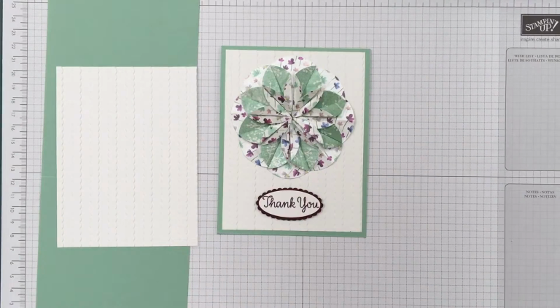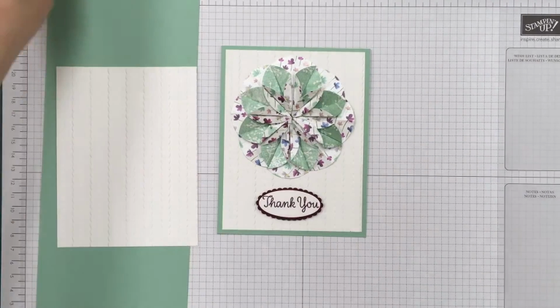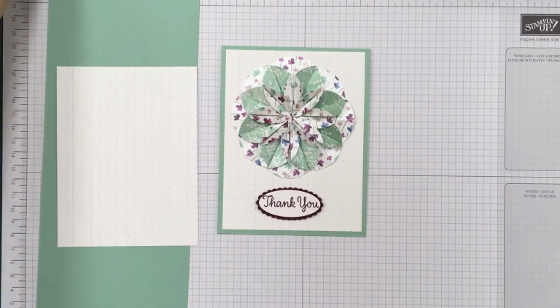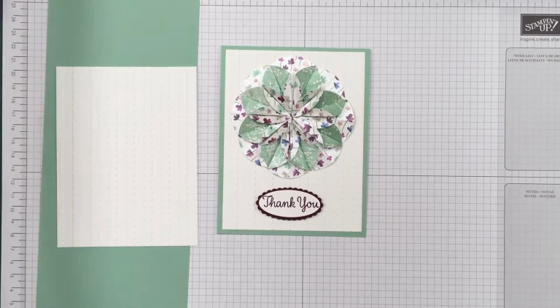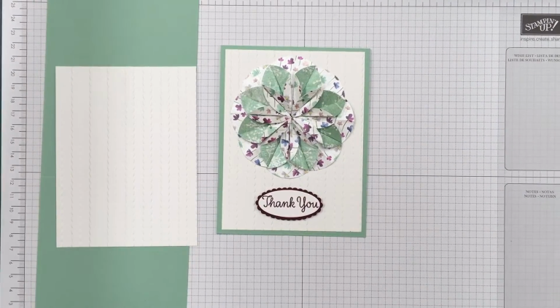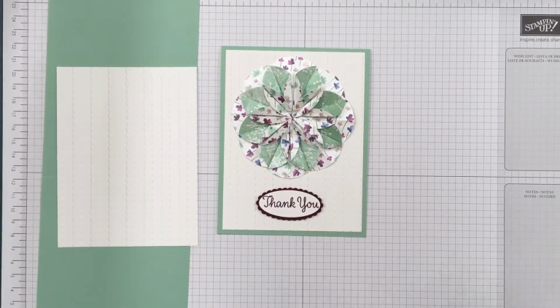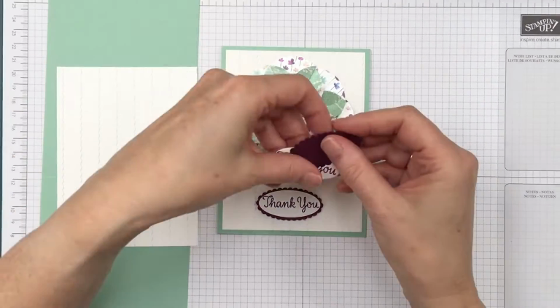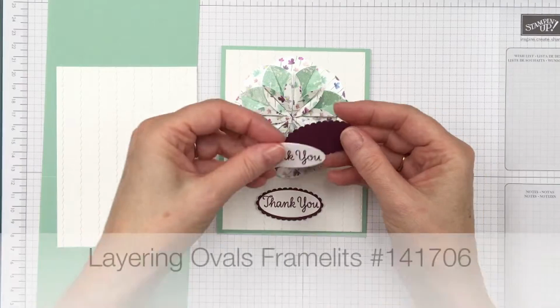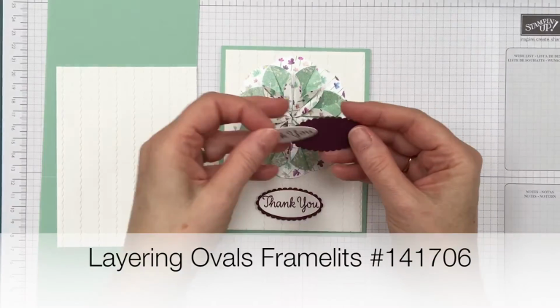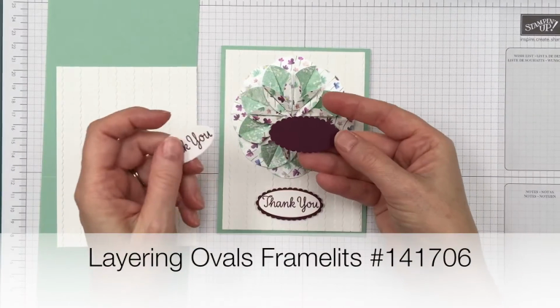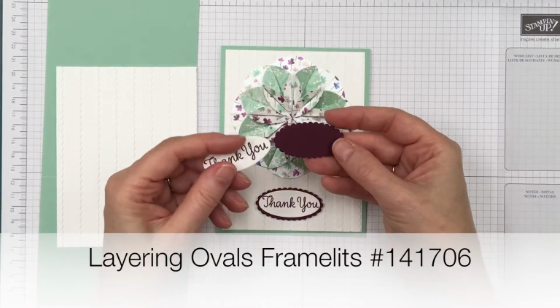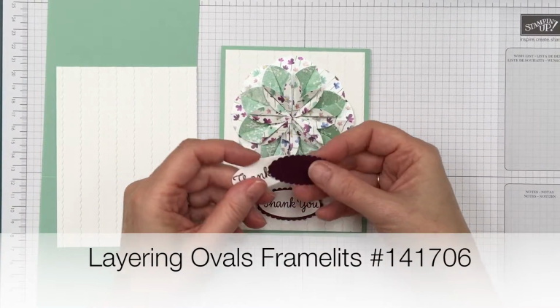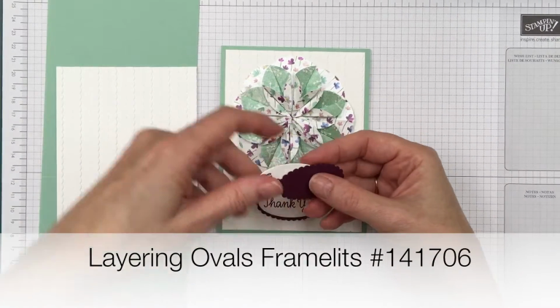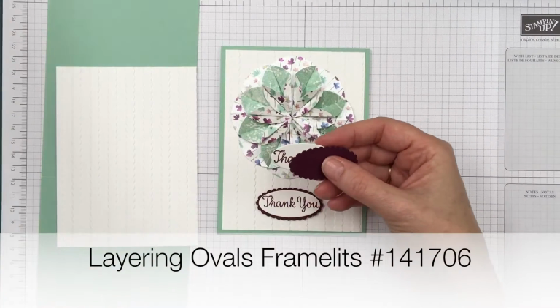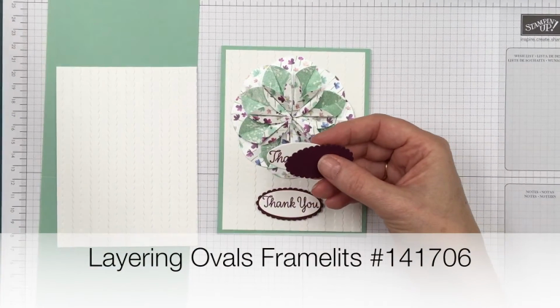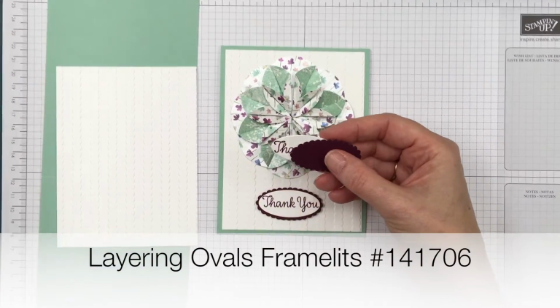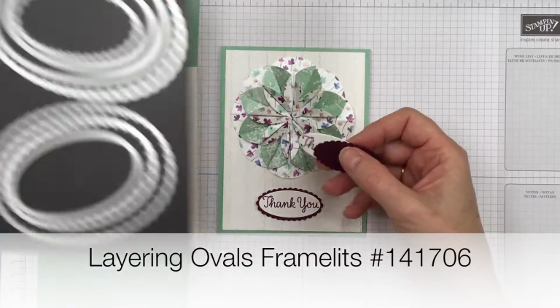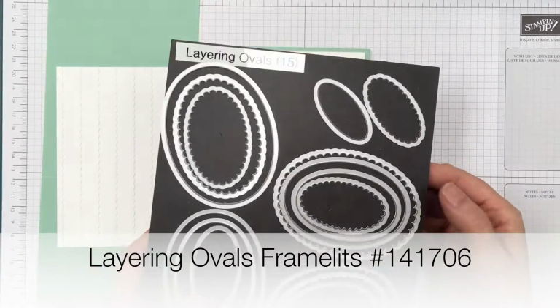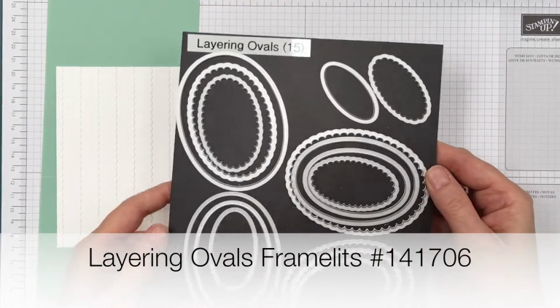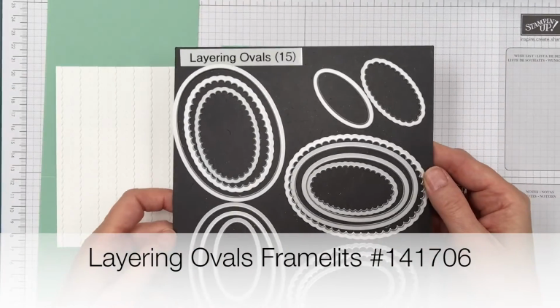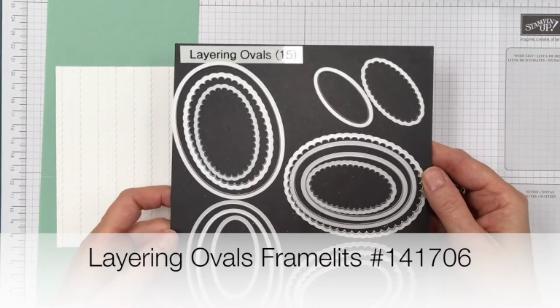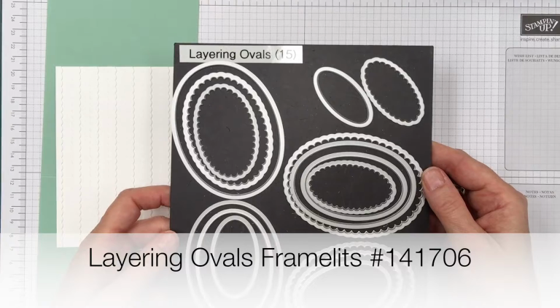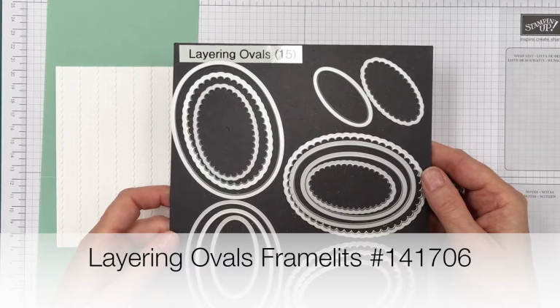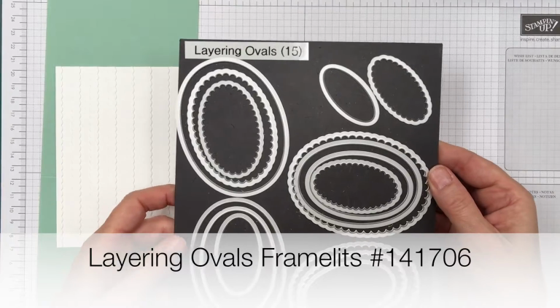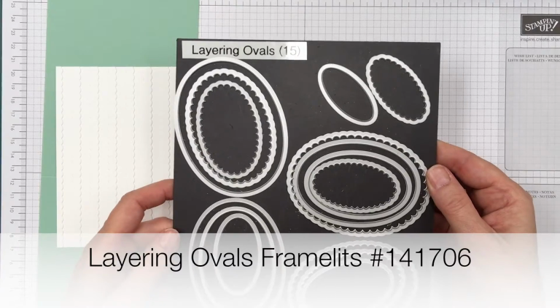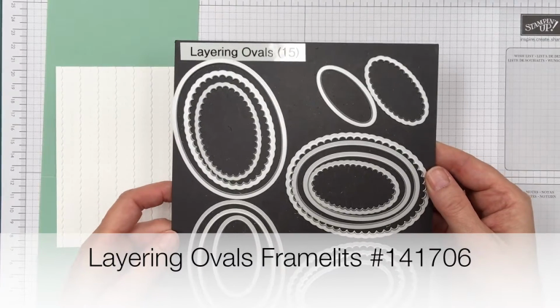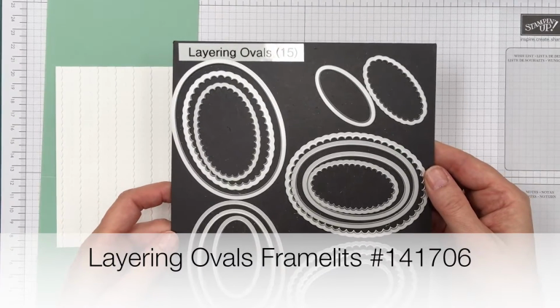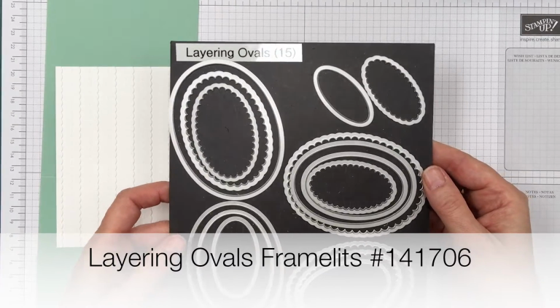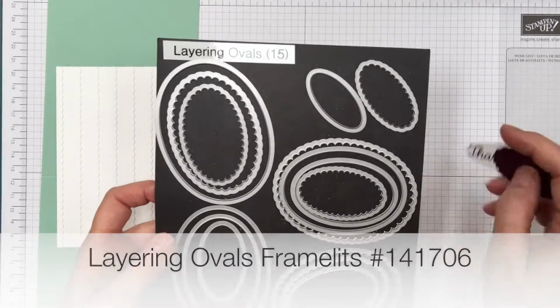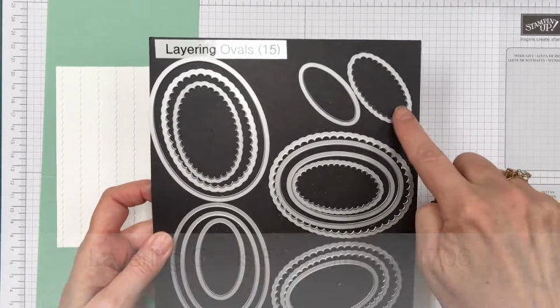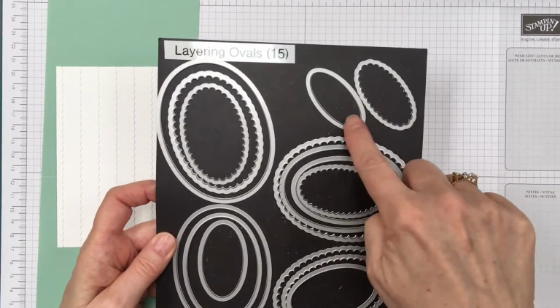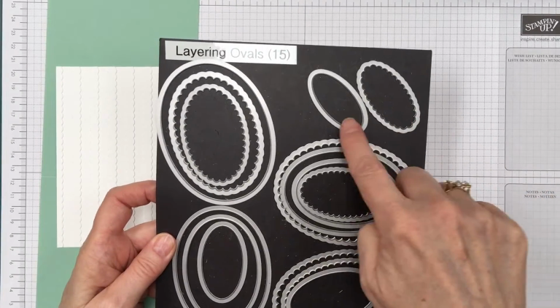I already went ahead and stamped and punched that out. I punched these out using the Layering Ovals Framelits — it's a very nice set to have in your craft room and I used these two sizes together.